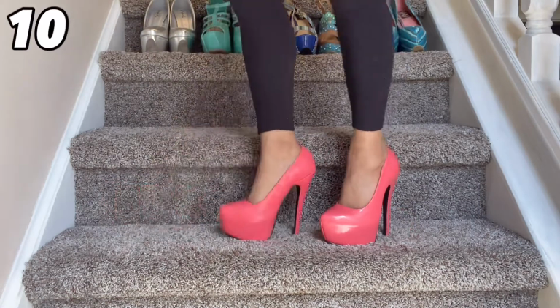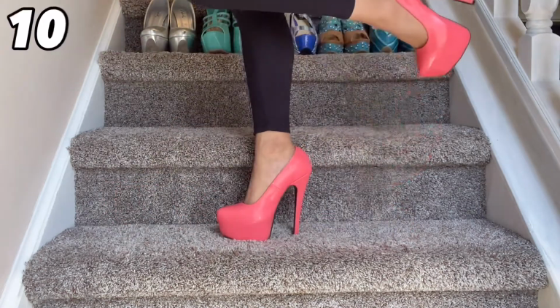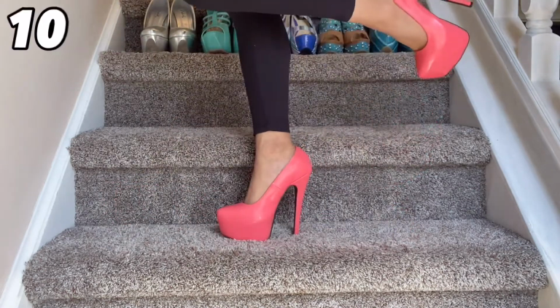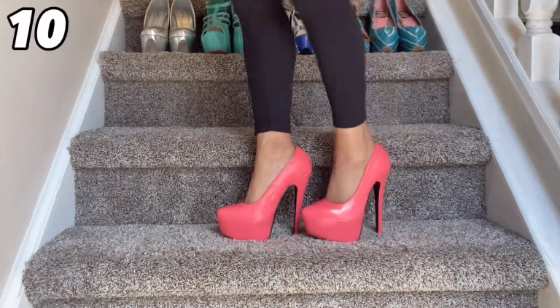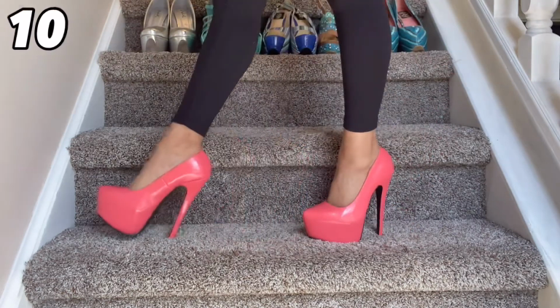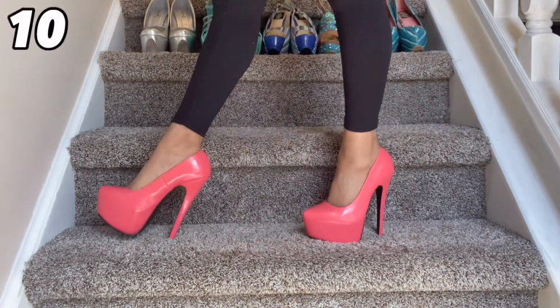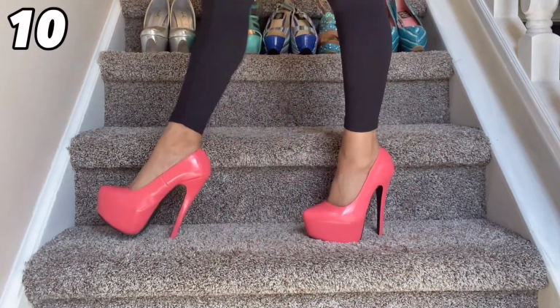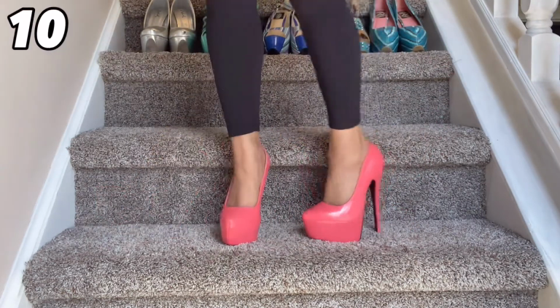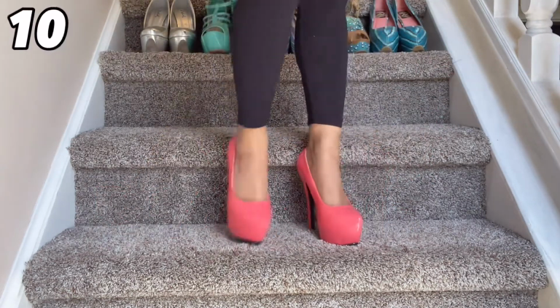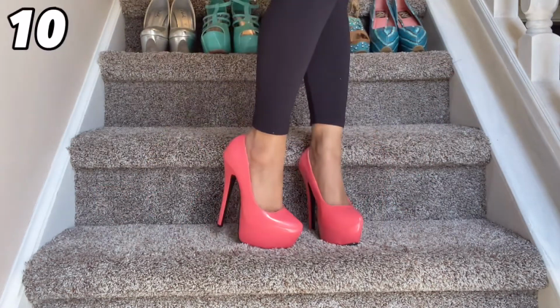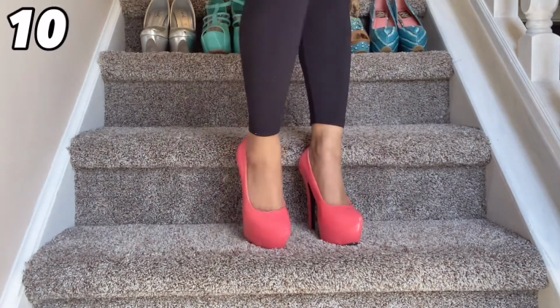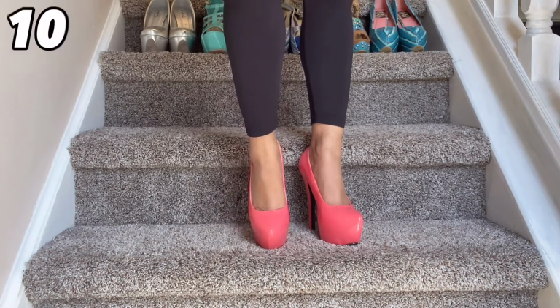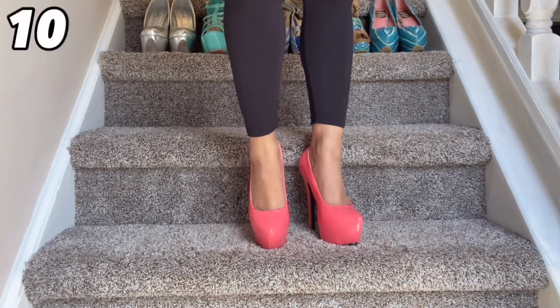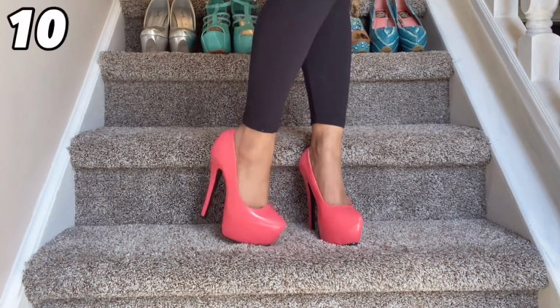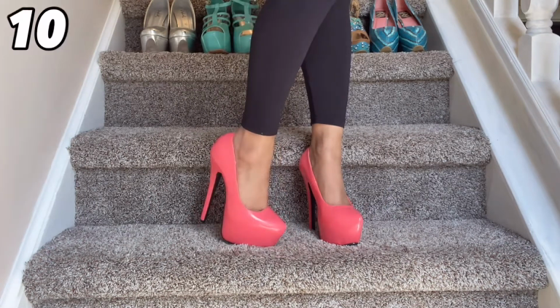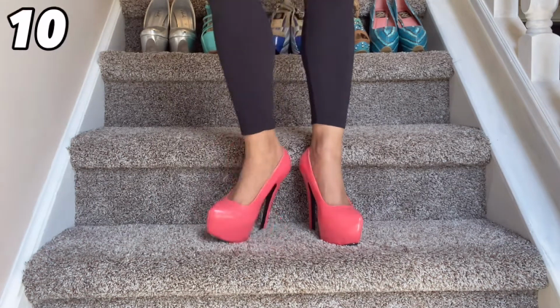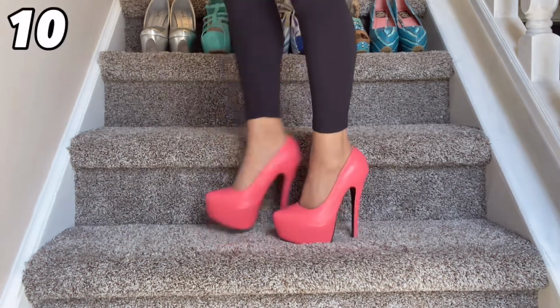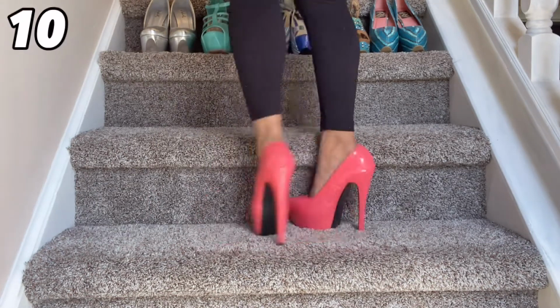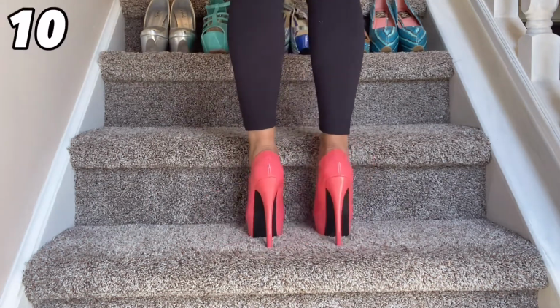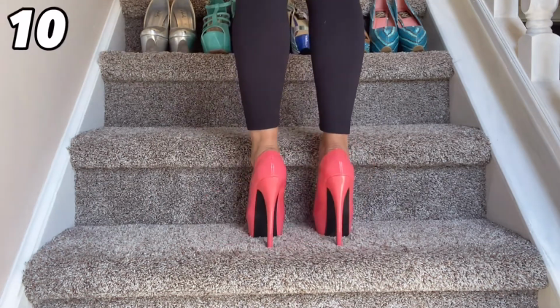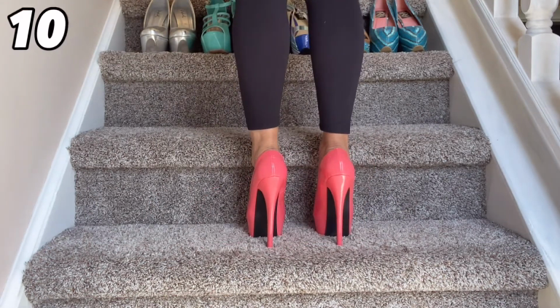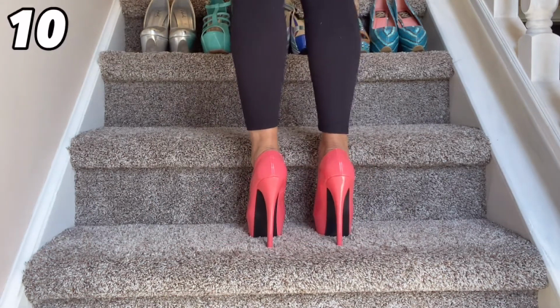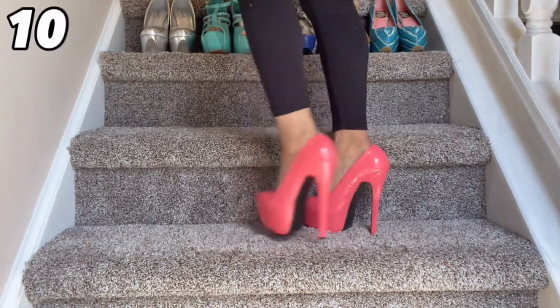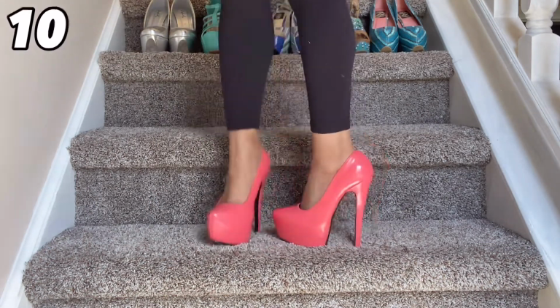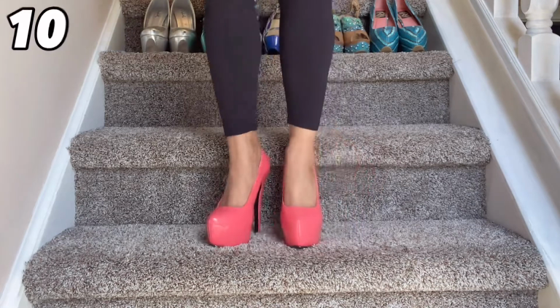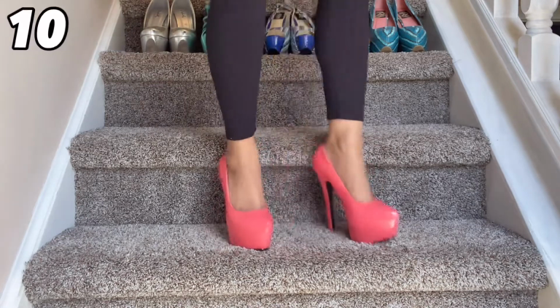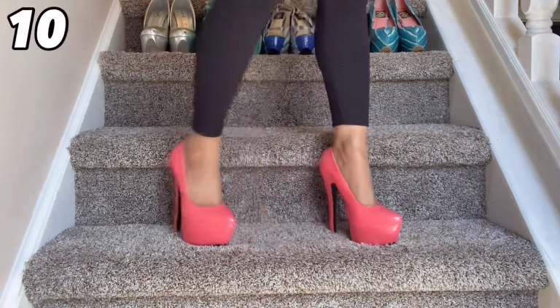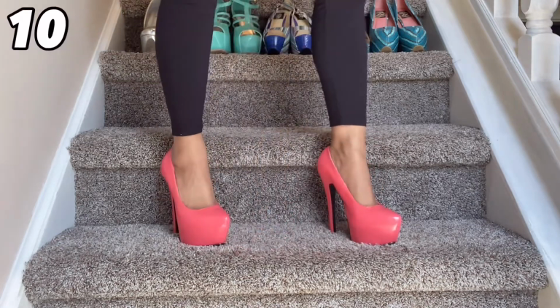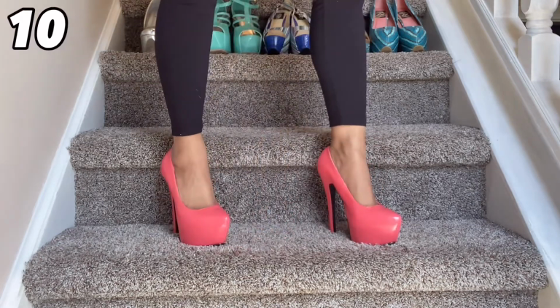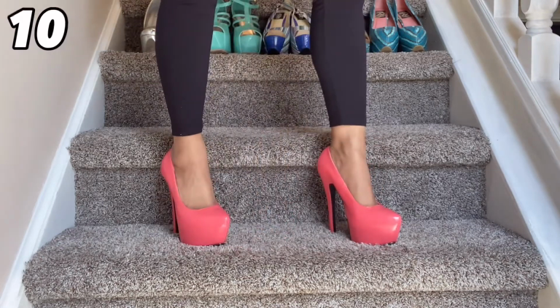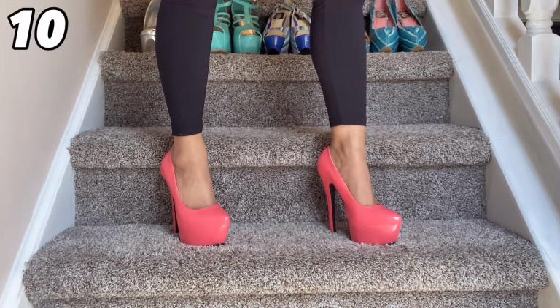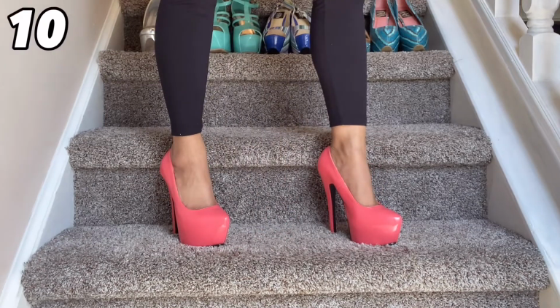If I find something I like, I buy it in multiple colors. So we have the exact same style in this gorgeous — I don't even know what color to call this — it's like a coral, orange, I don't know, whatever it is. It is super pretty and I love these just as much as the blue pair.